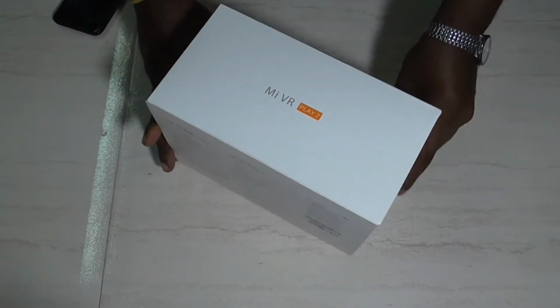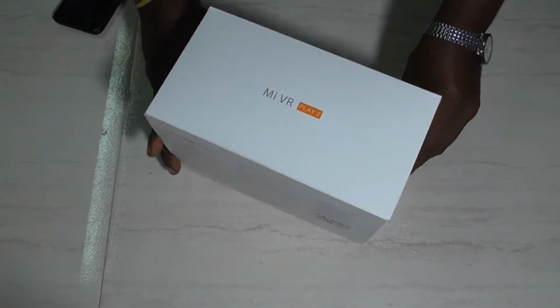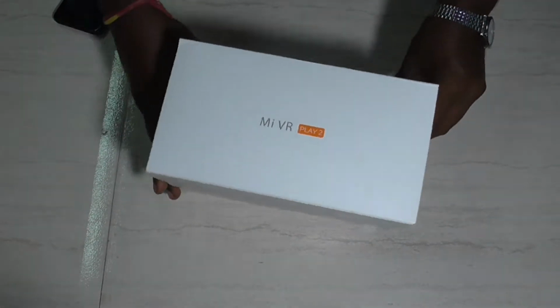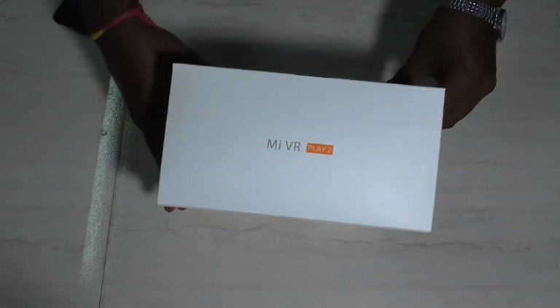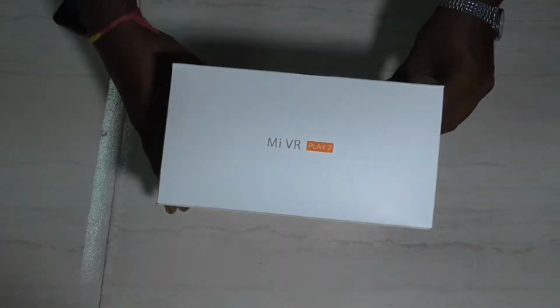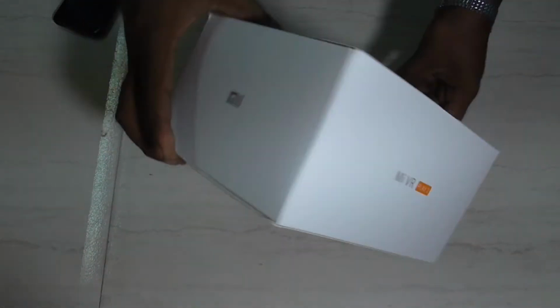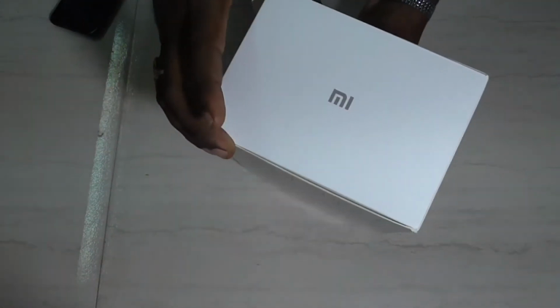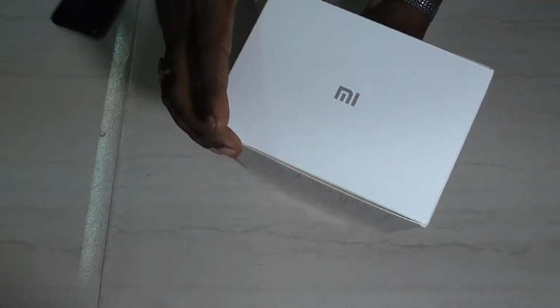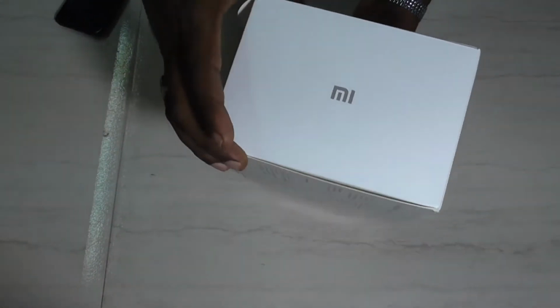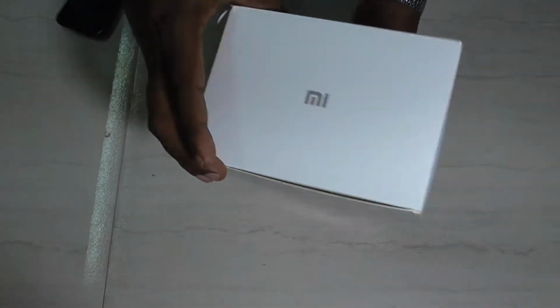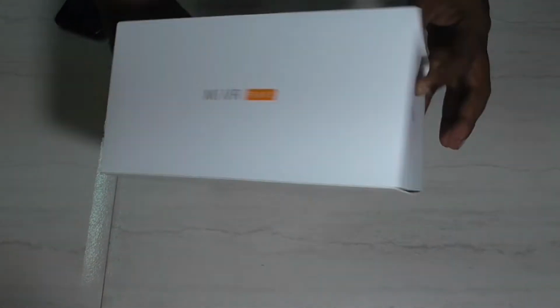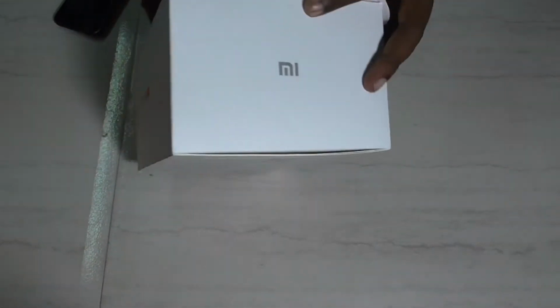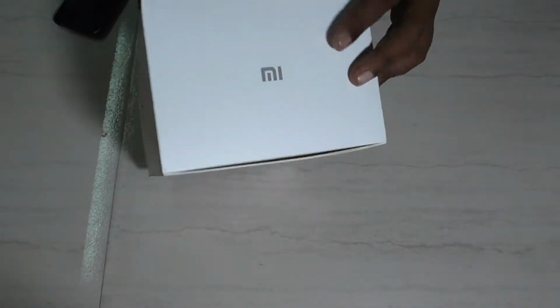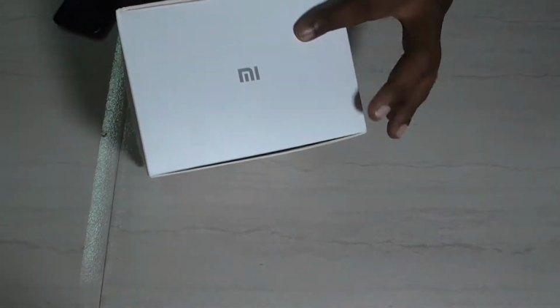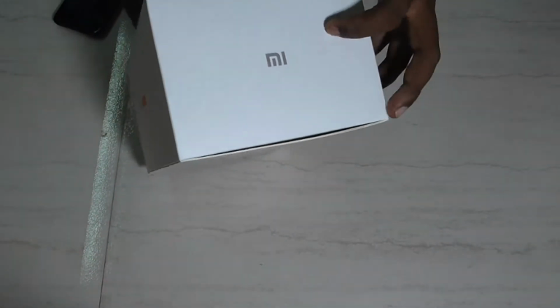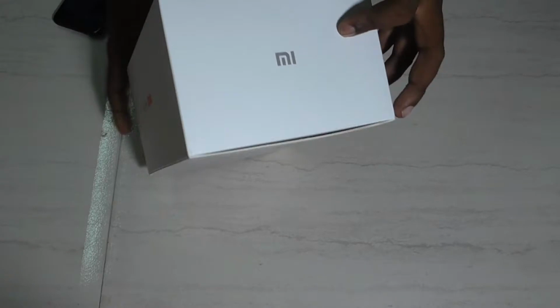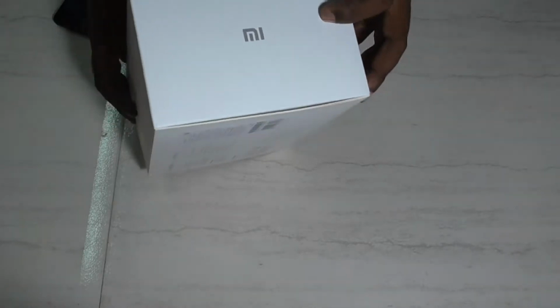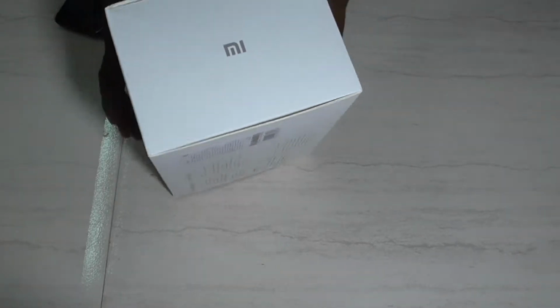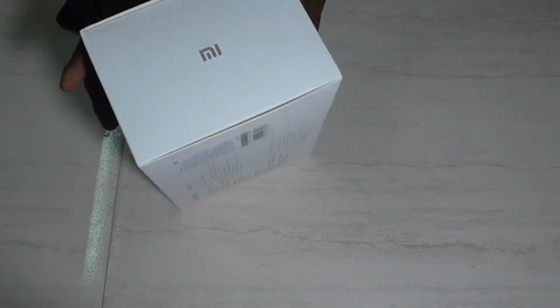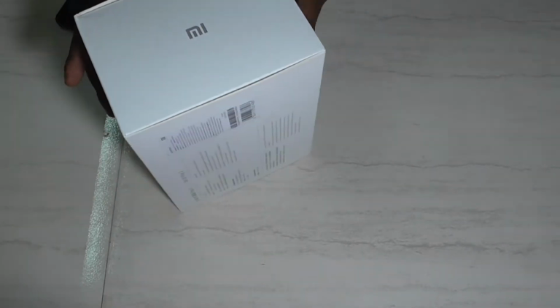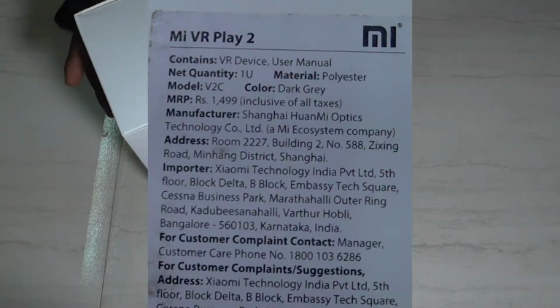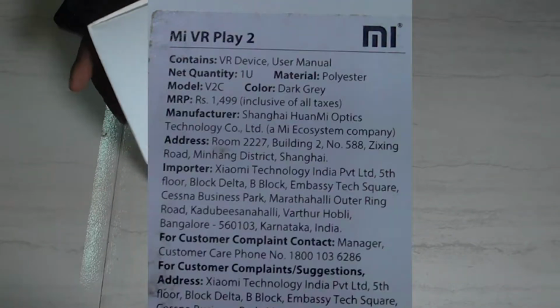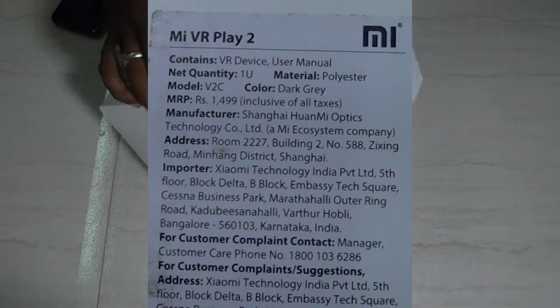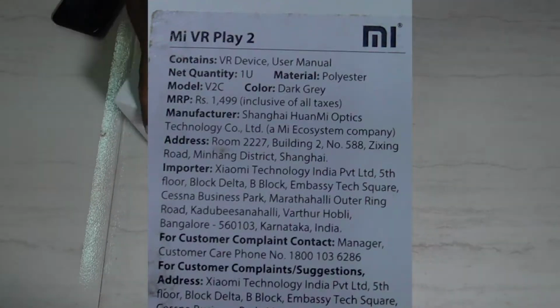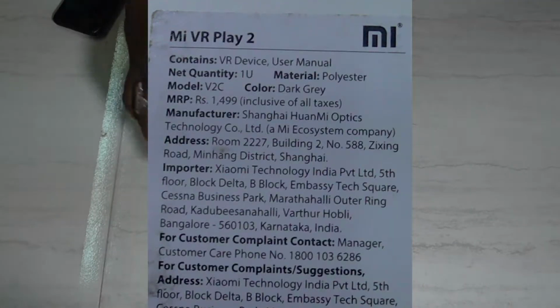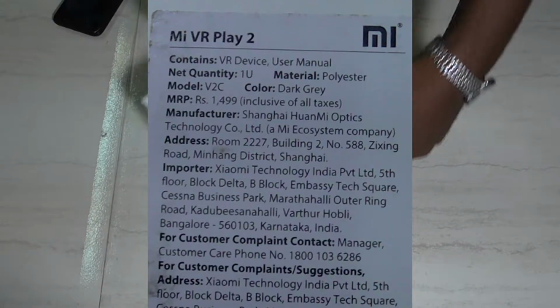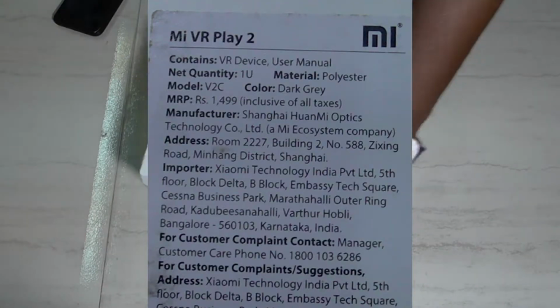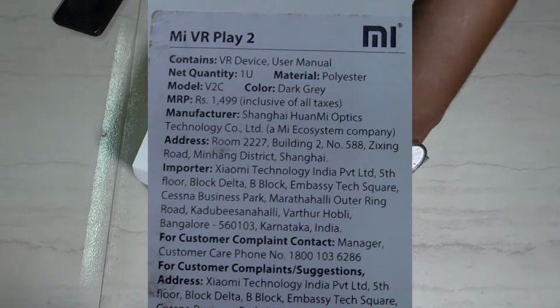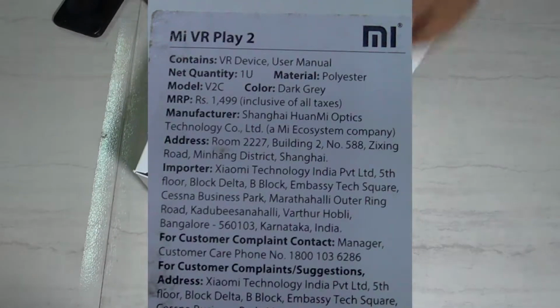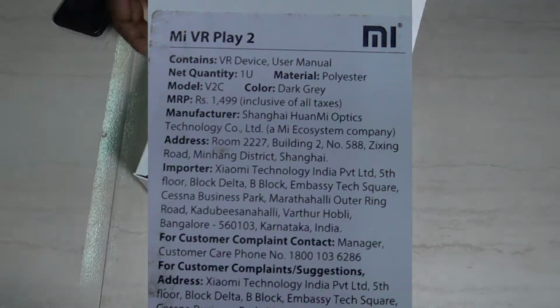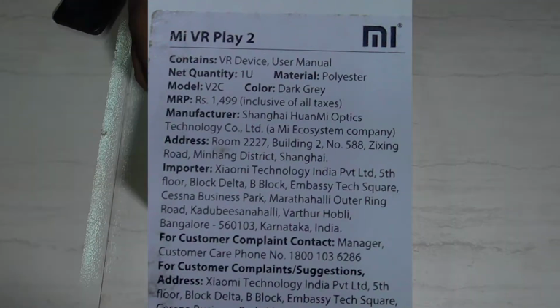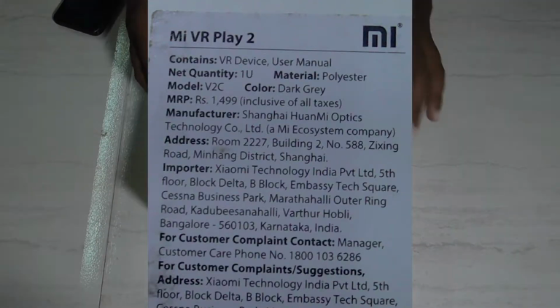Friends, you are going to get the front look of the box. You are going to get the back side with MI logo and left side with MI logo, and you are going to get the rear view on the screen.